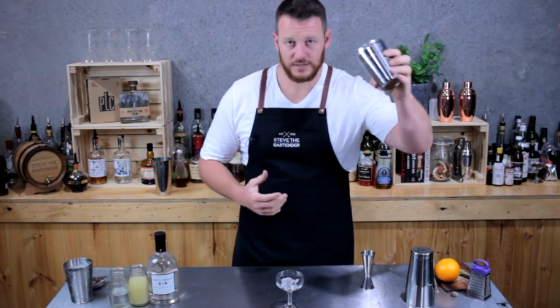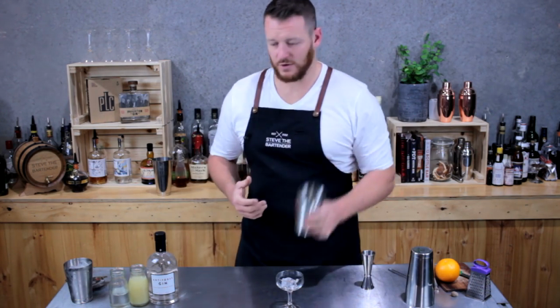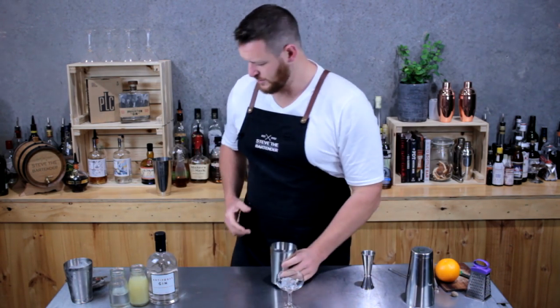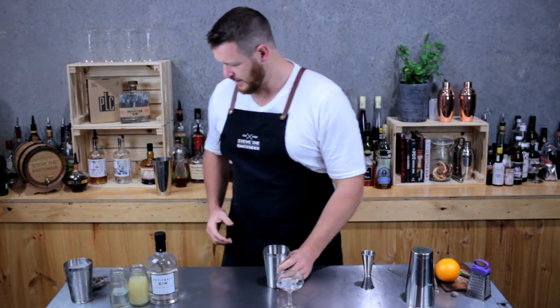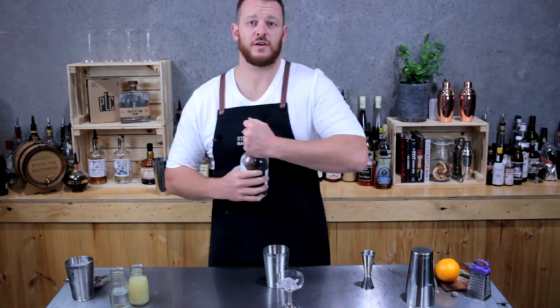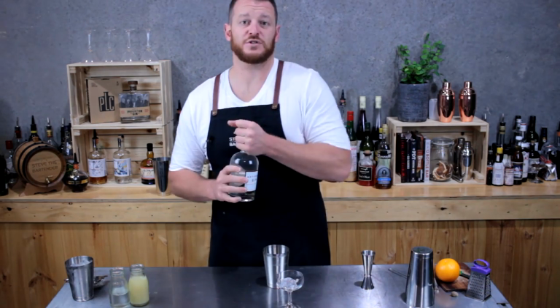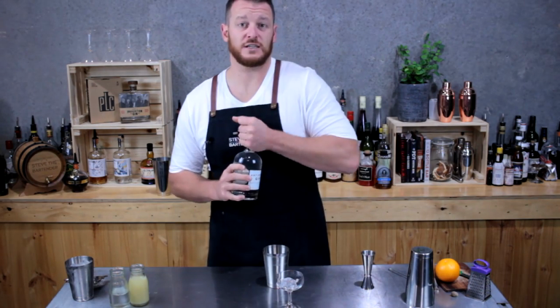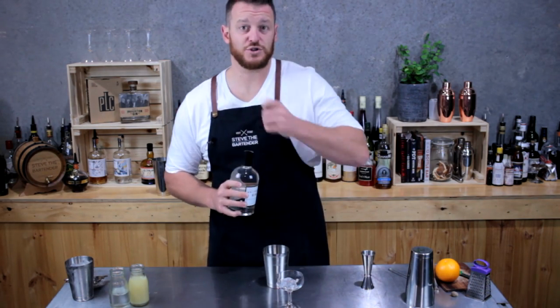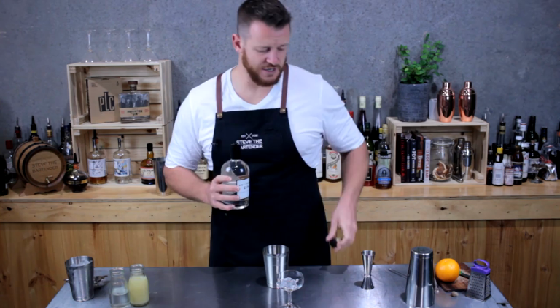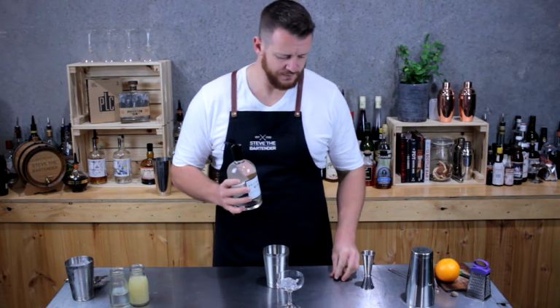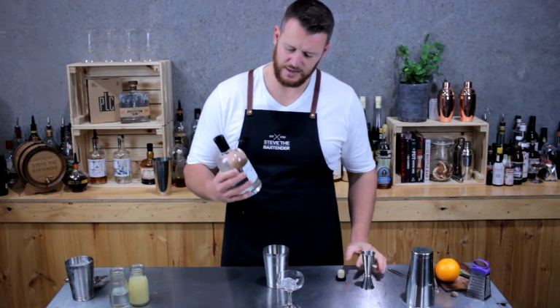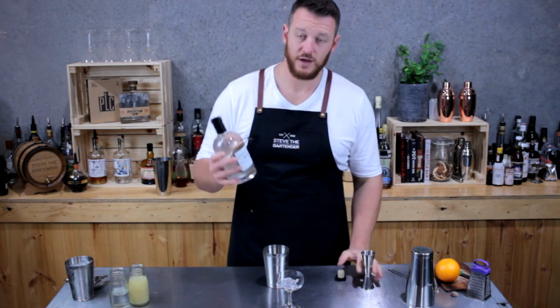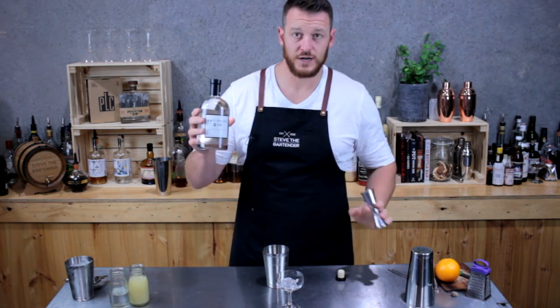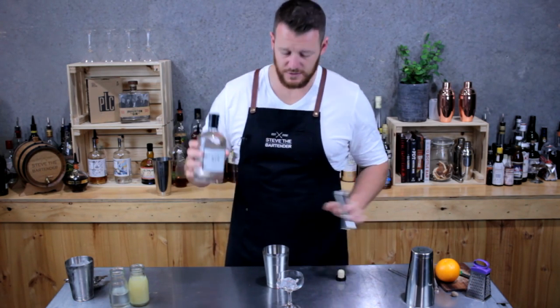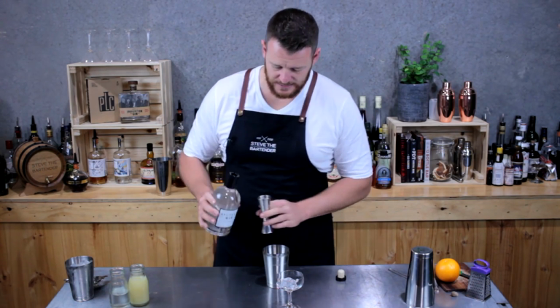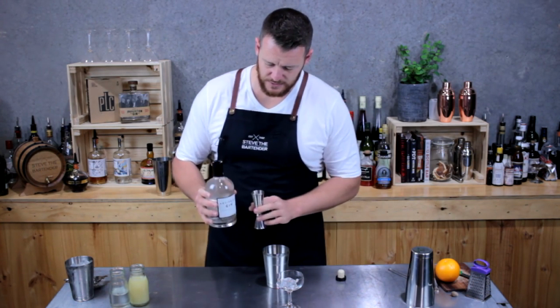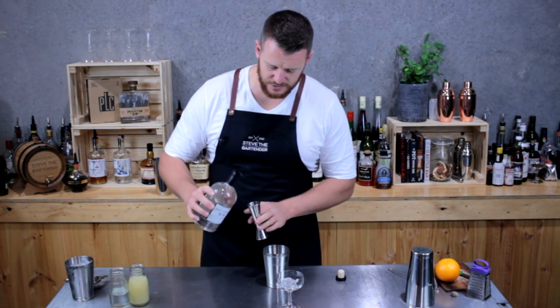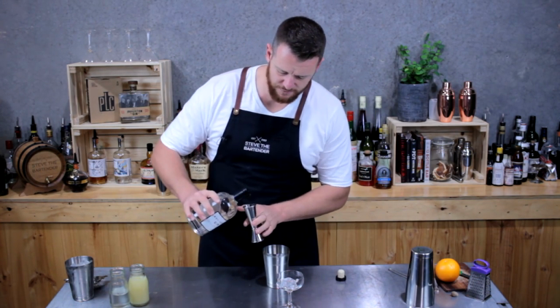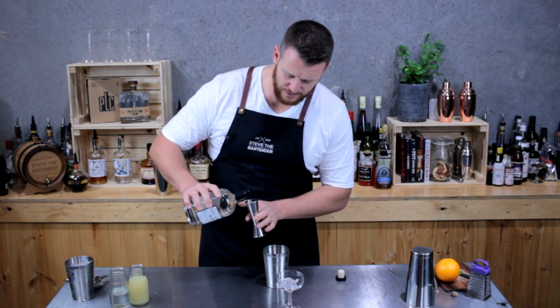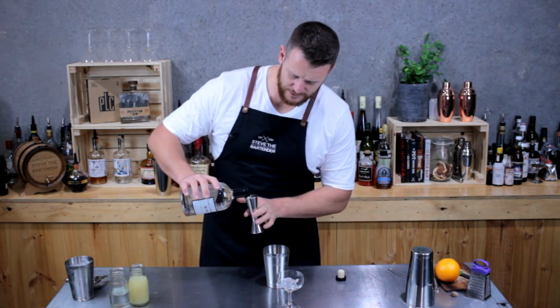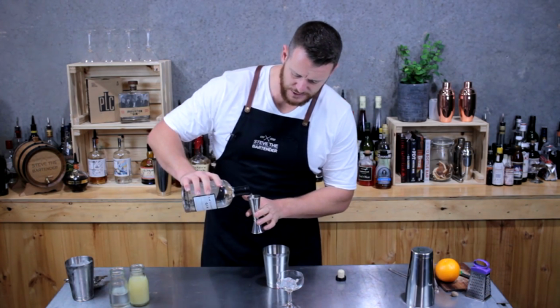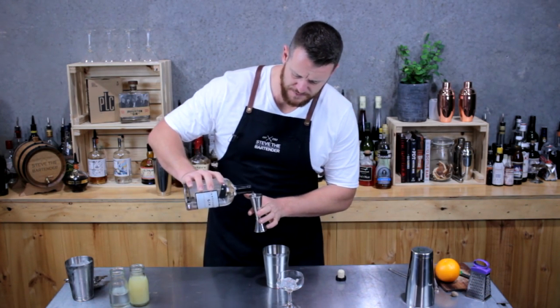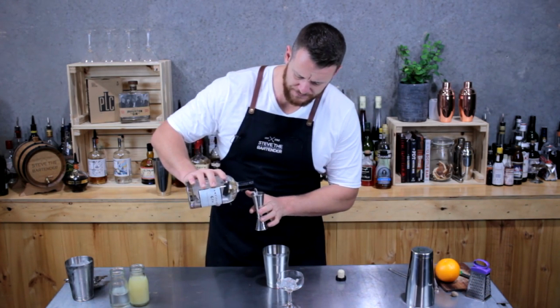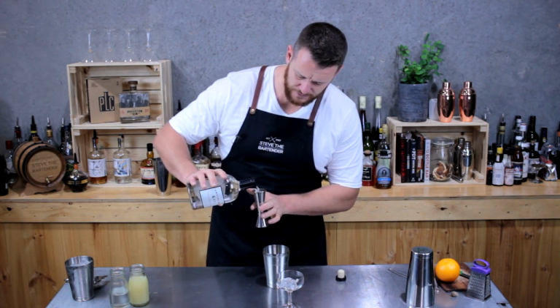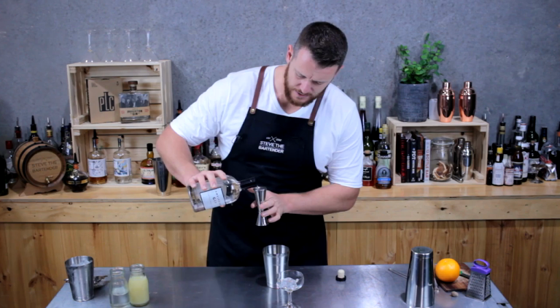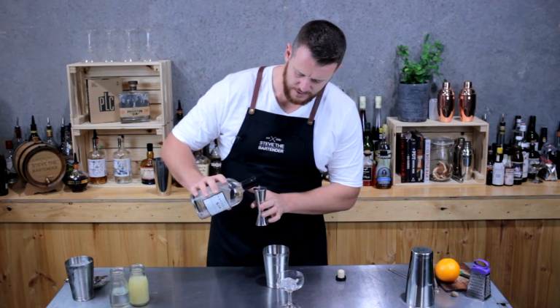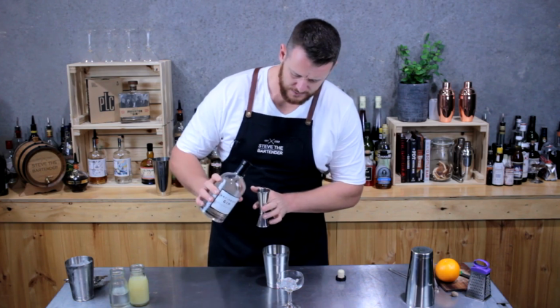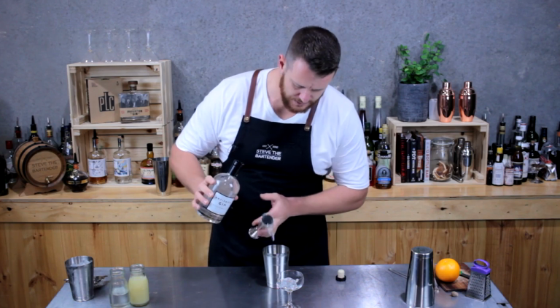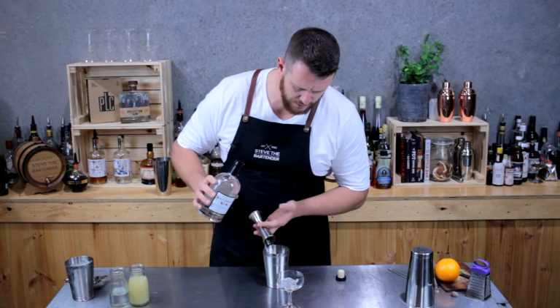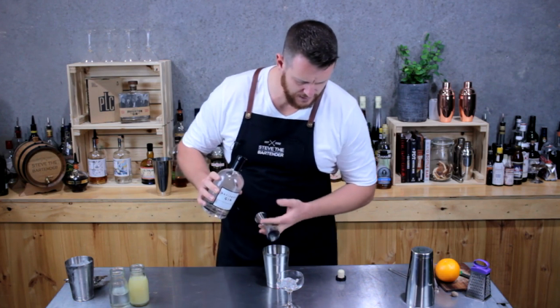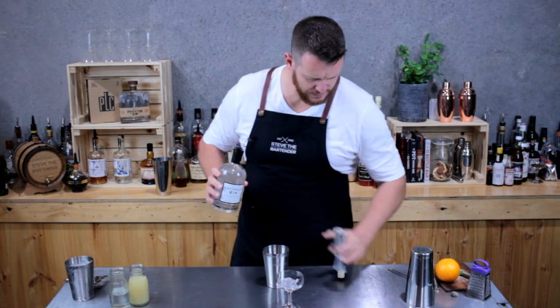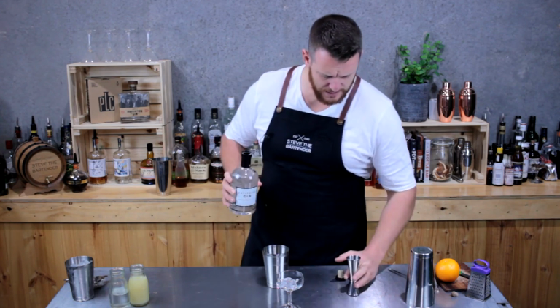Start with the cocktail shaker and measure out a double shot of gin. Today I'm using Antipodes, which is a certified organic Australian gin. 60 mils — add that straight to the shaker.